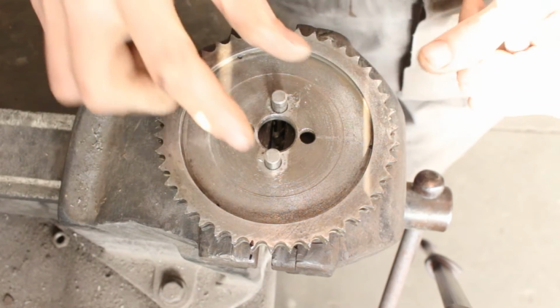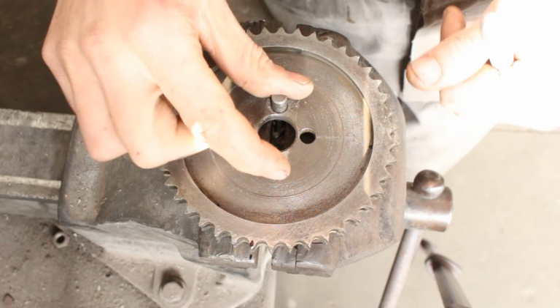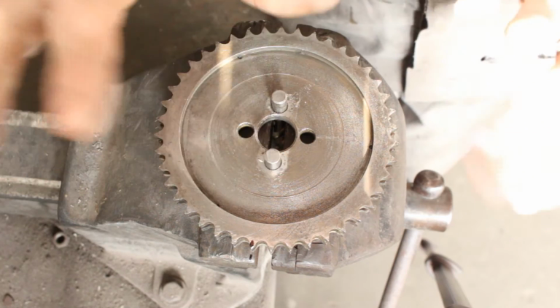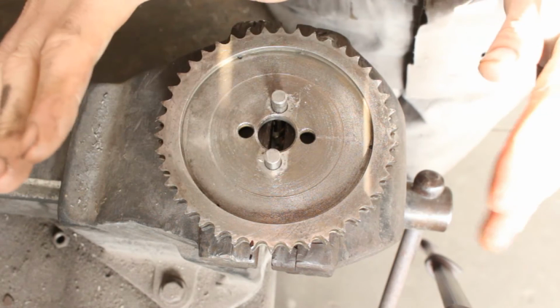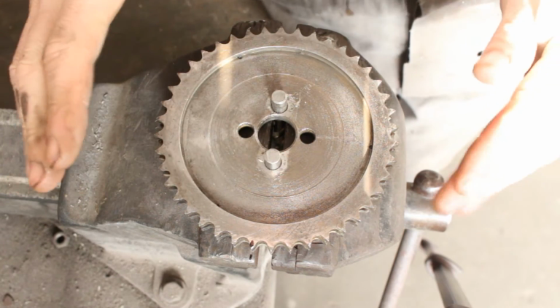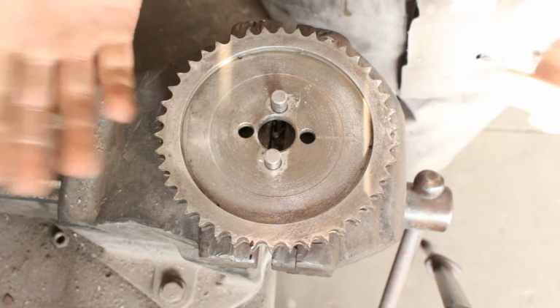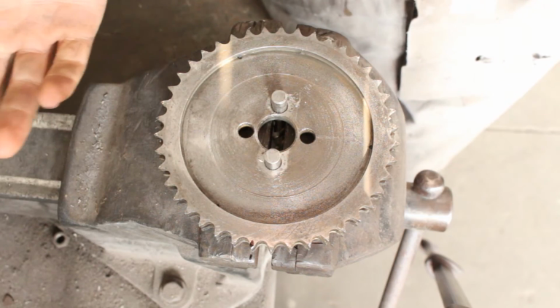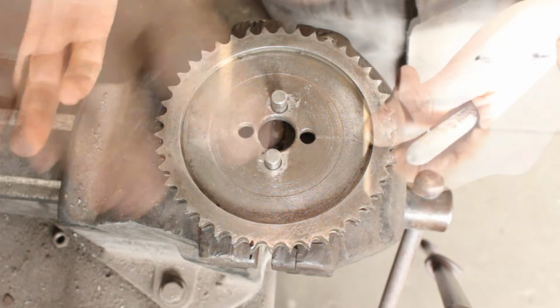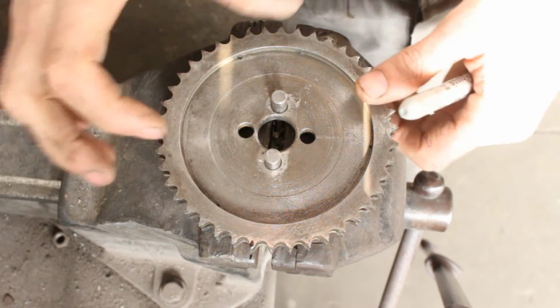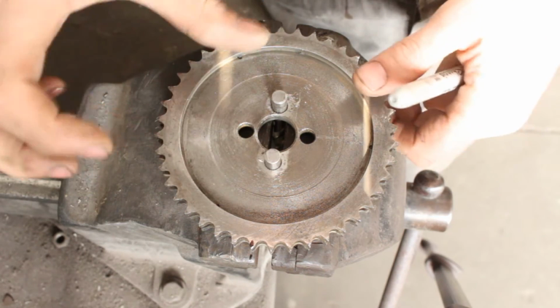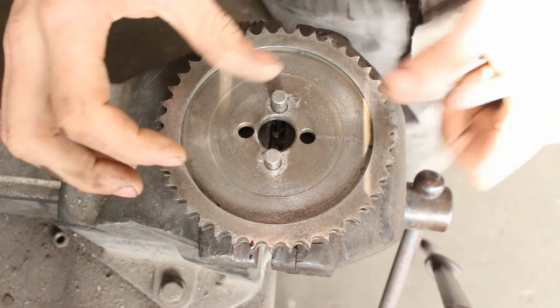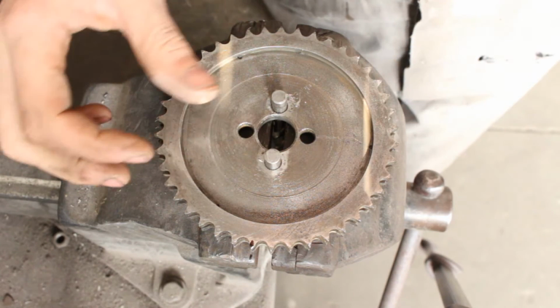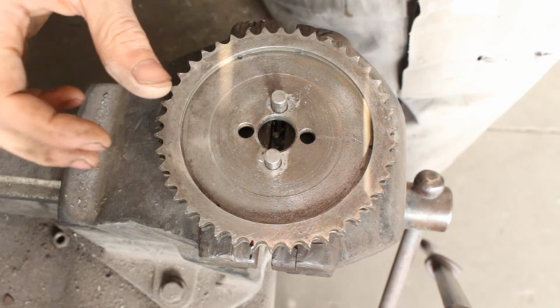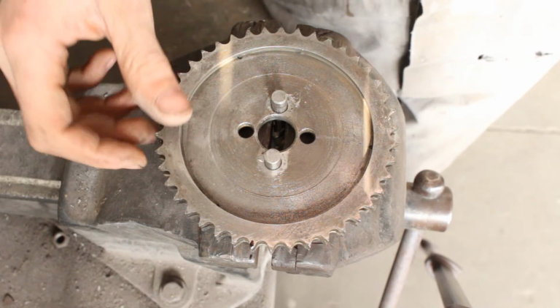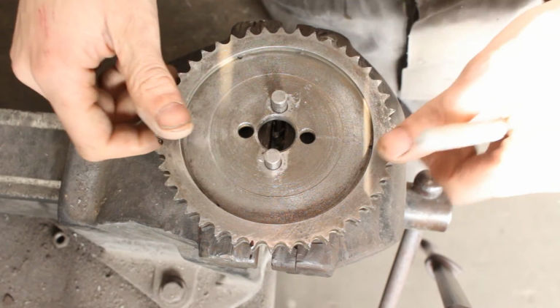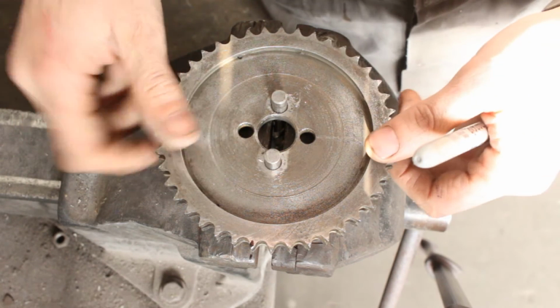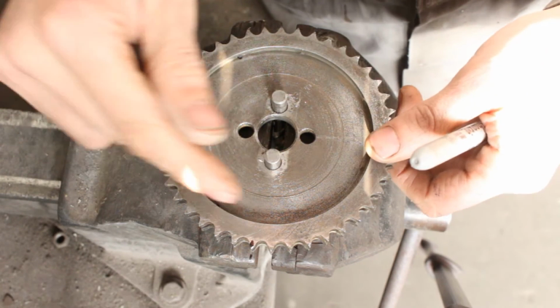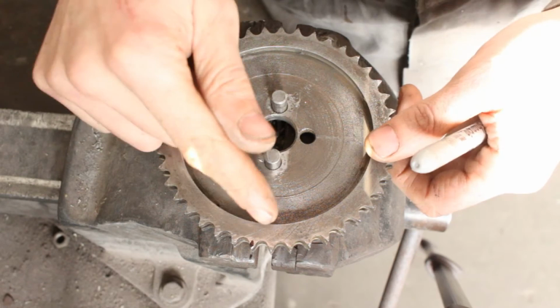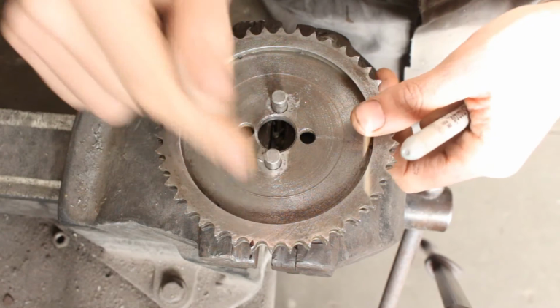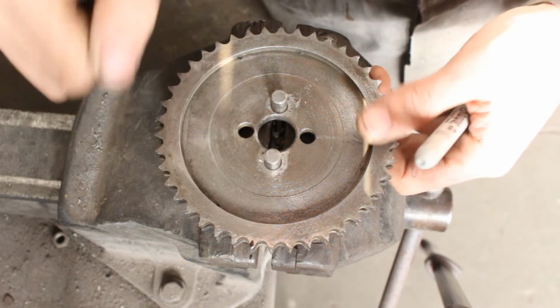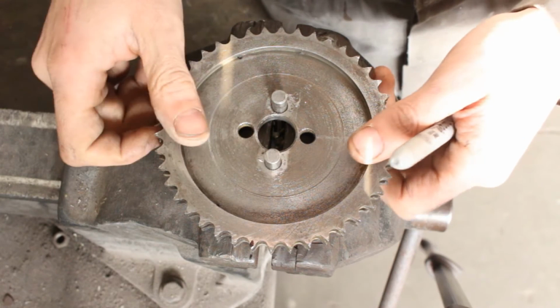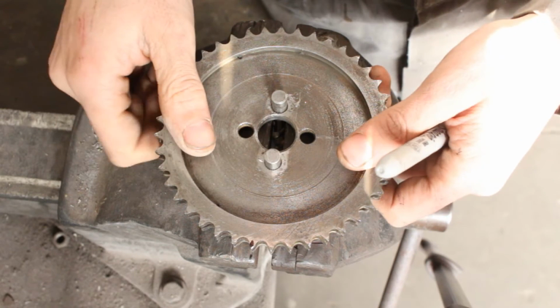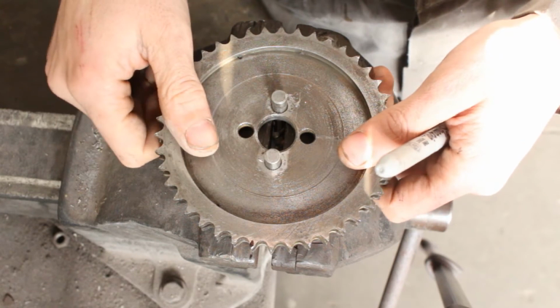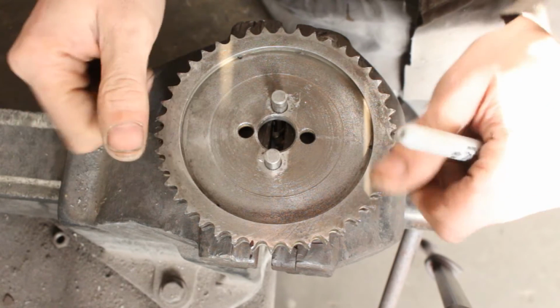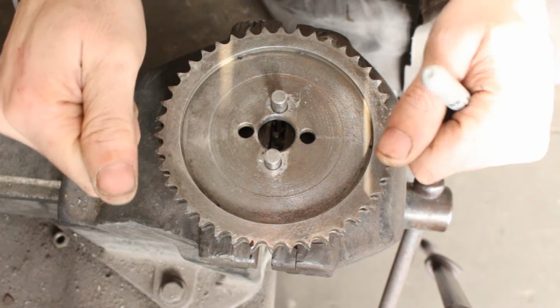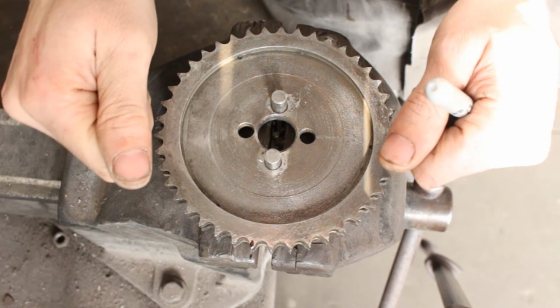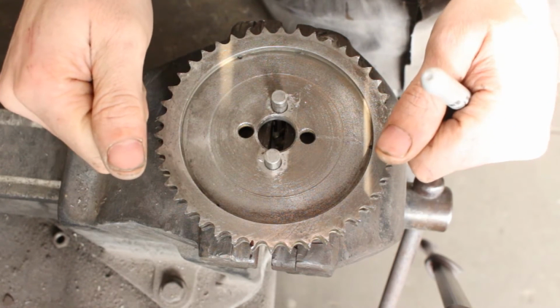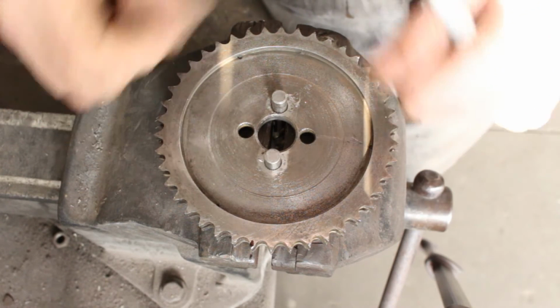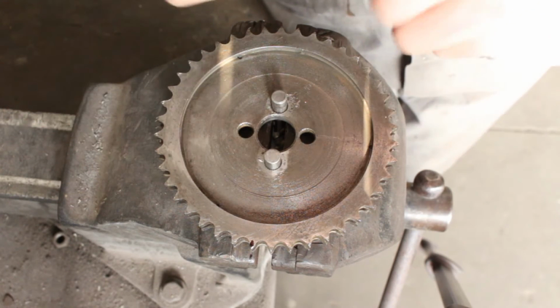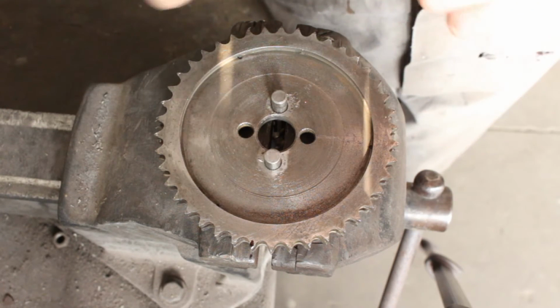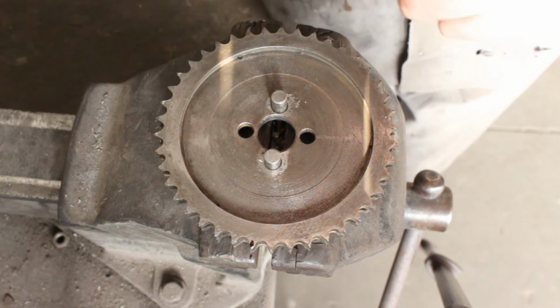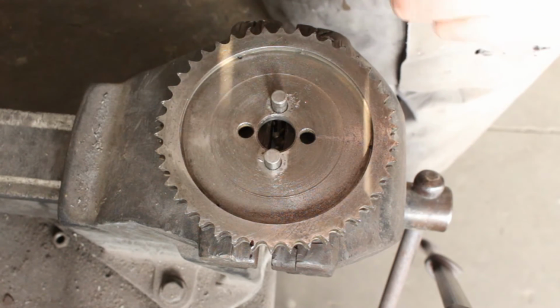But let's say our timing chain doesn't allow us to be there, and if we turn one full tooth it's too much.